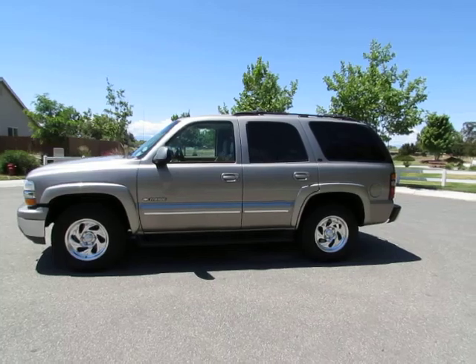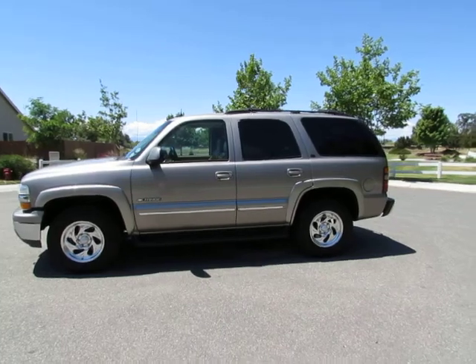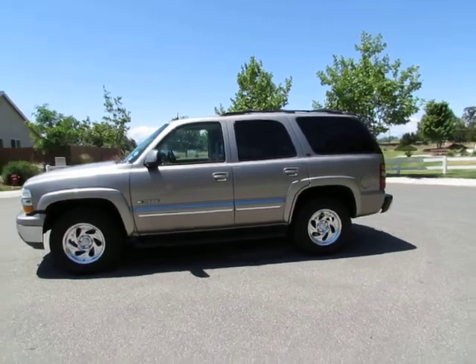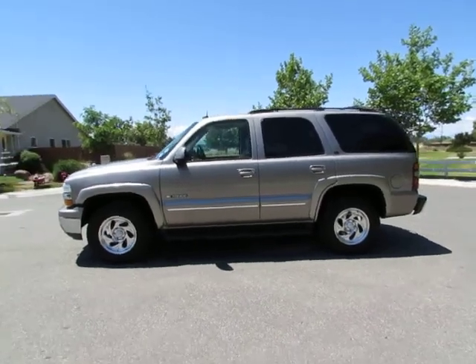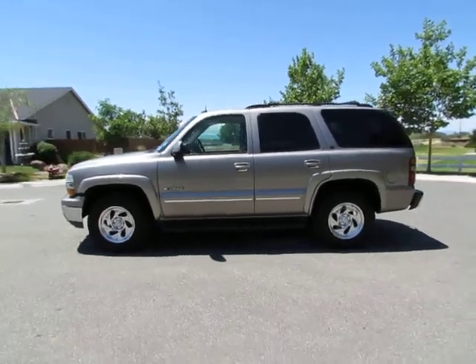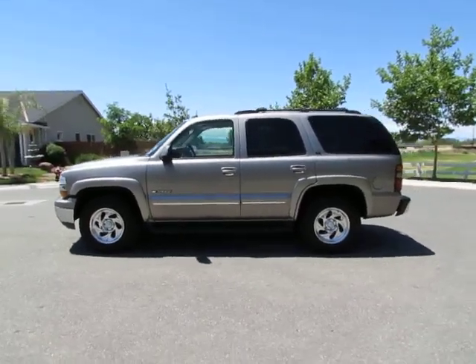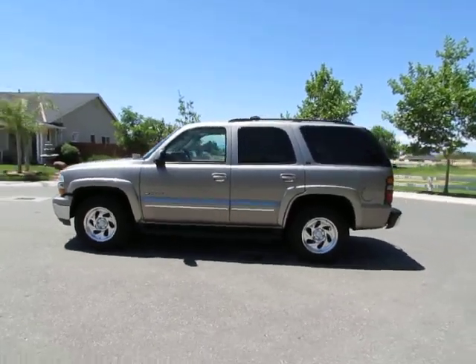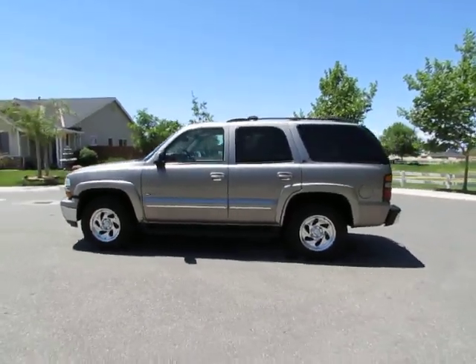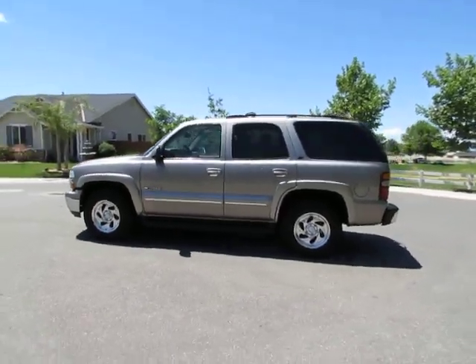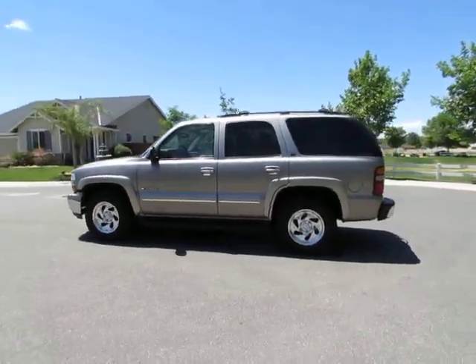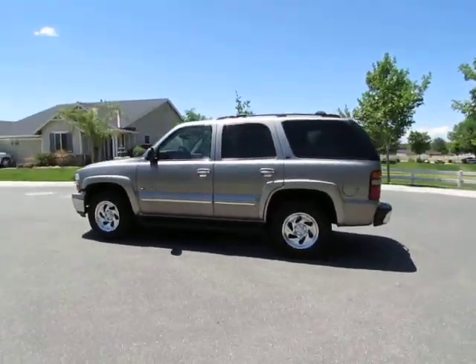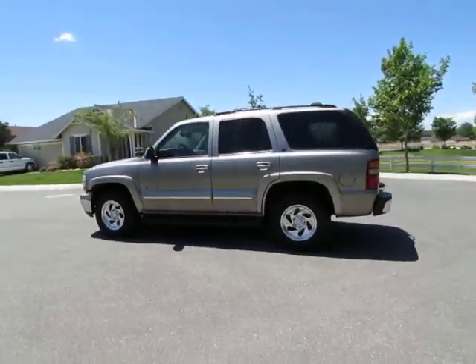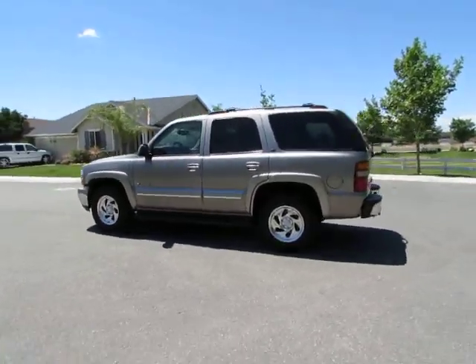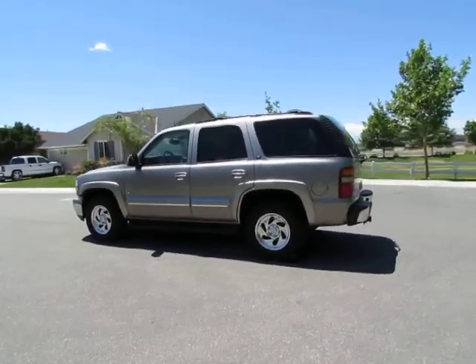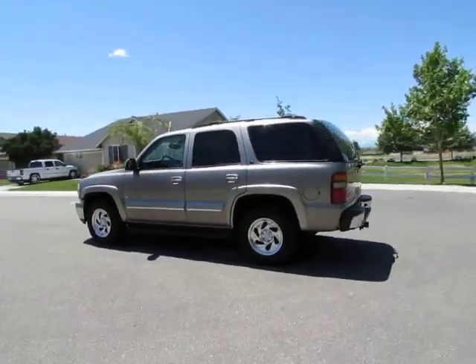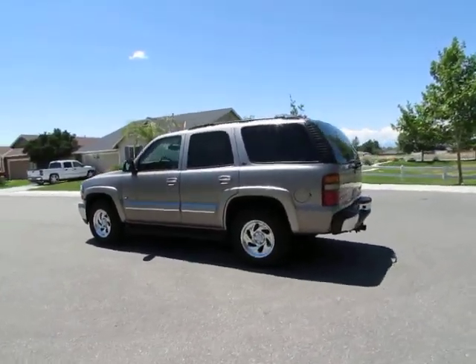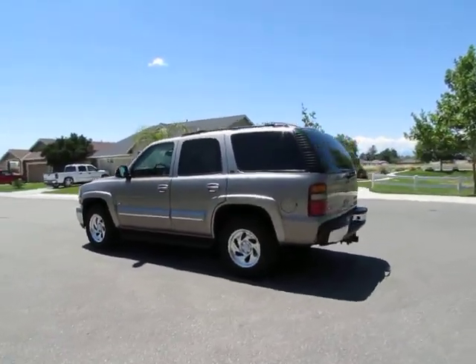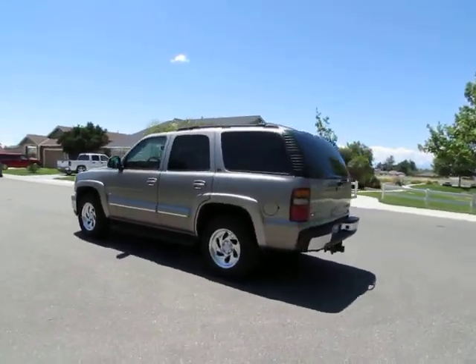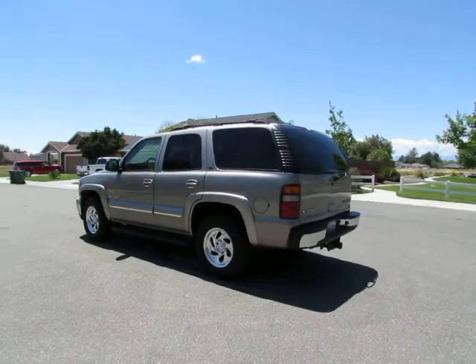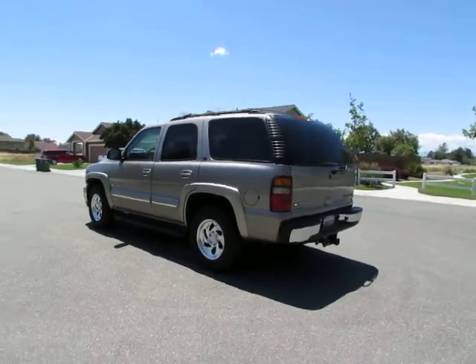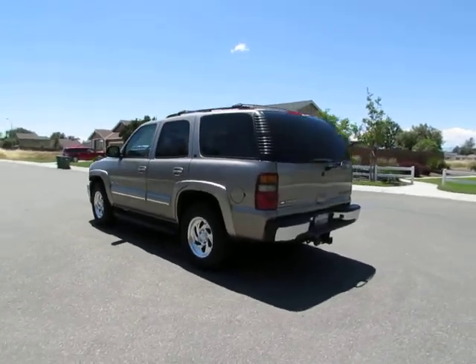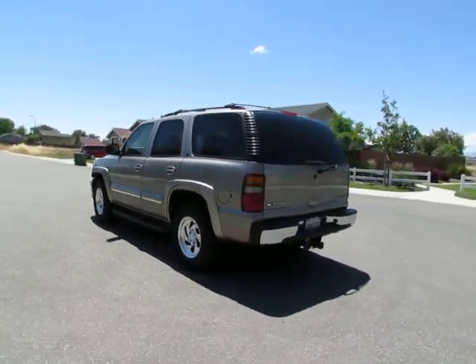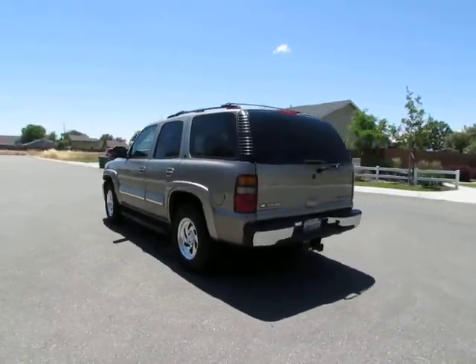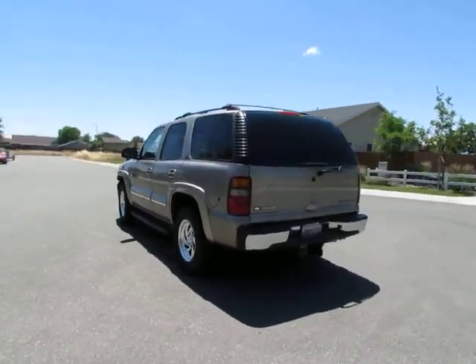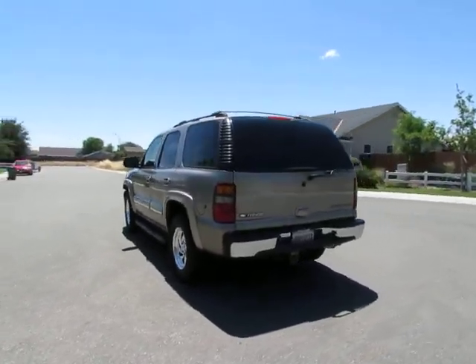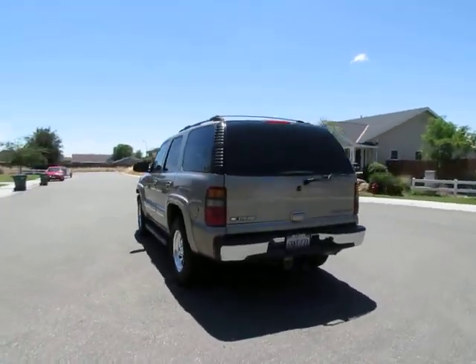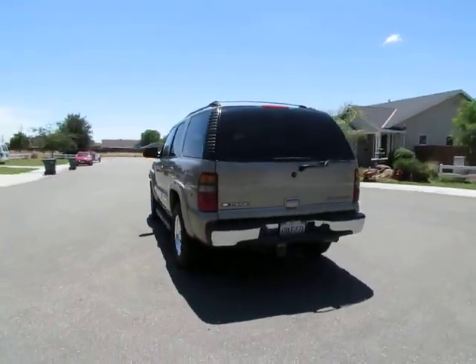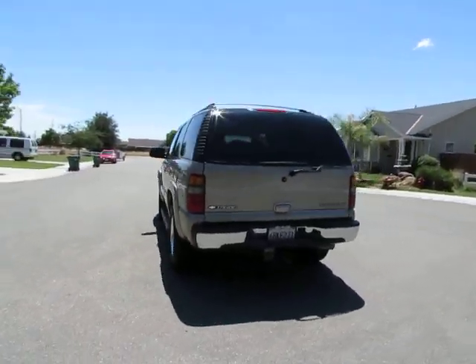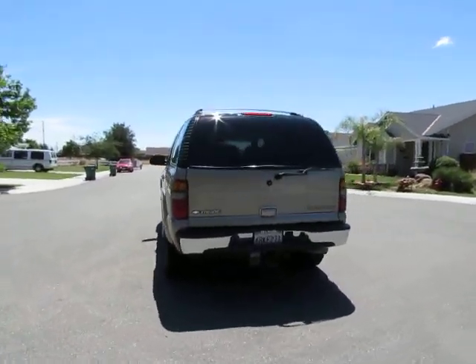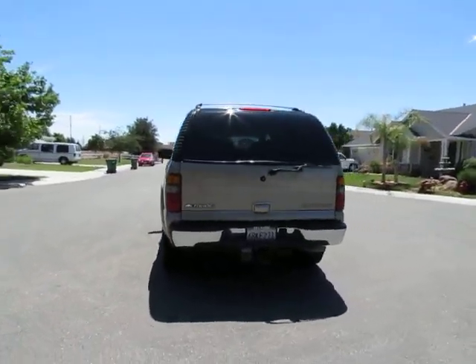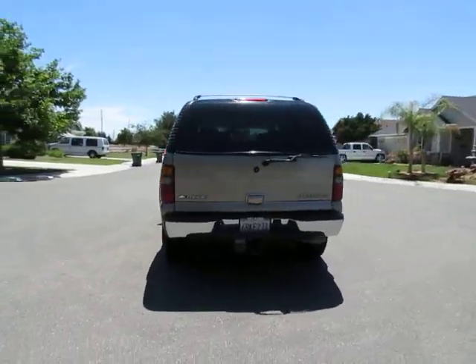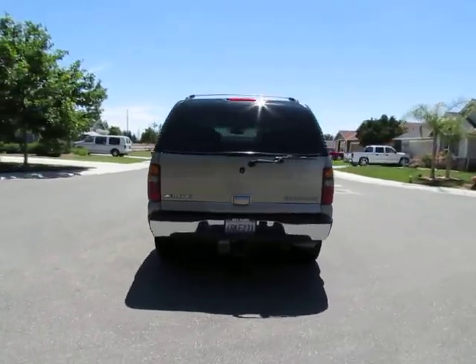Hey, this is Kimberly with R&R Sales. Come on down and take a look at this 2002 Chevrolet Tahoe four-wheel drive.